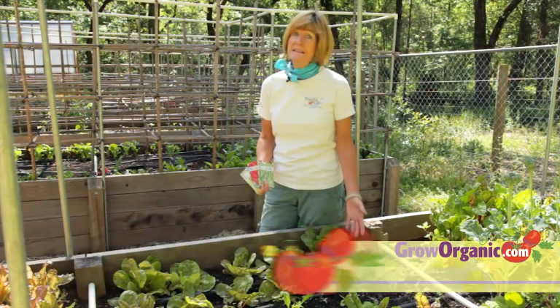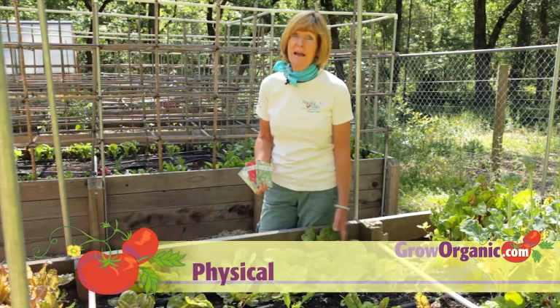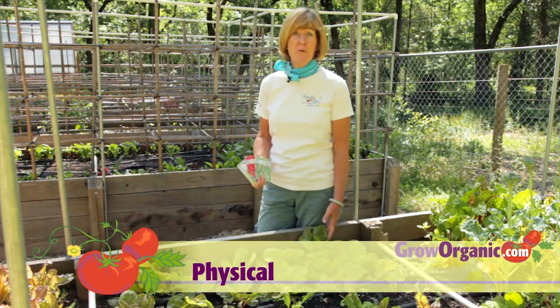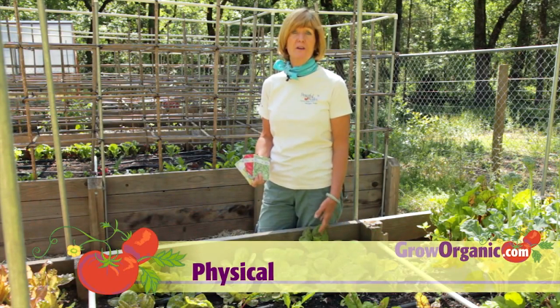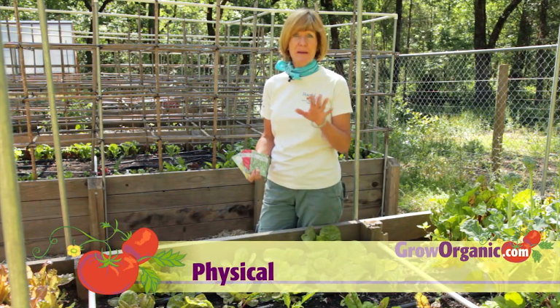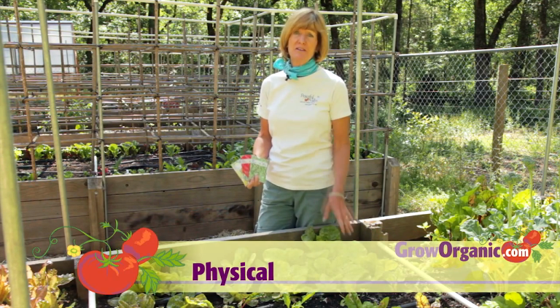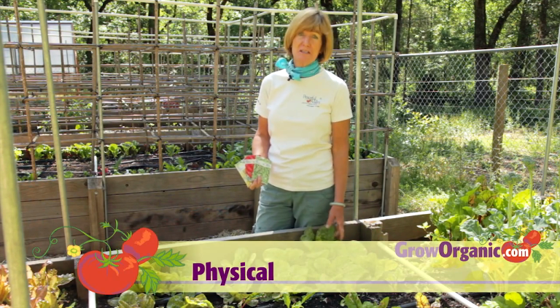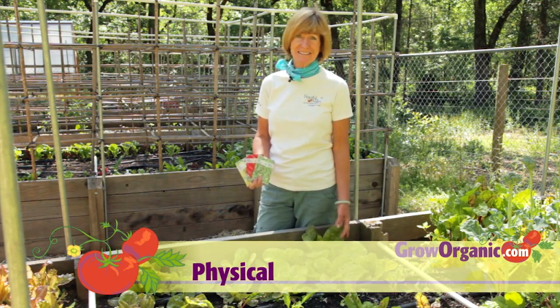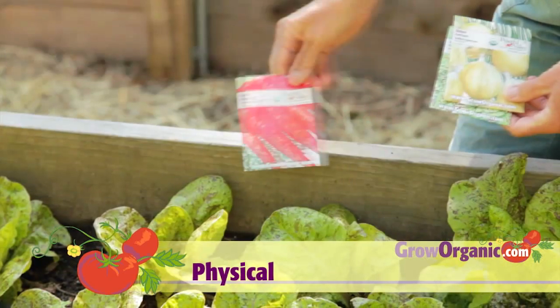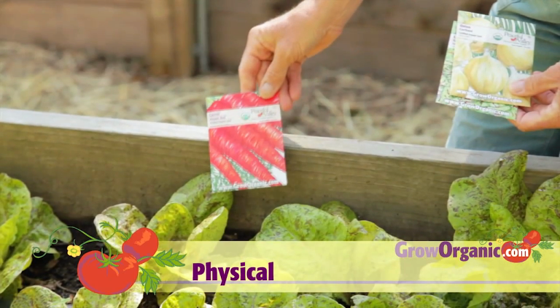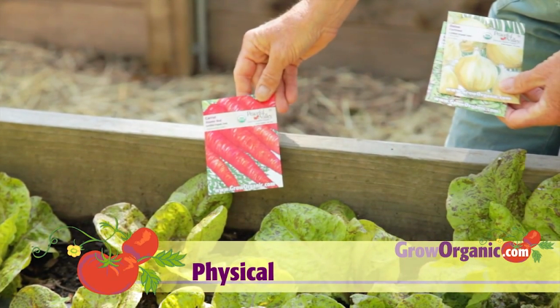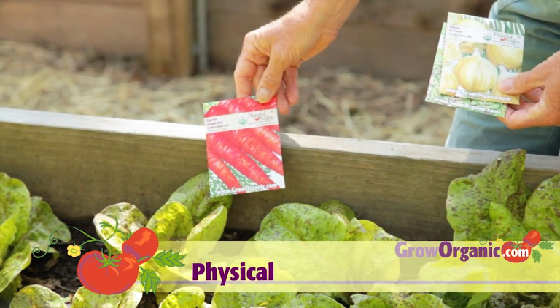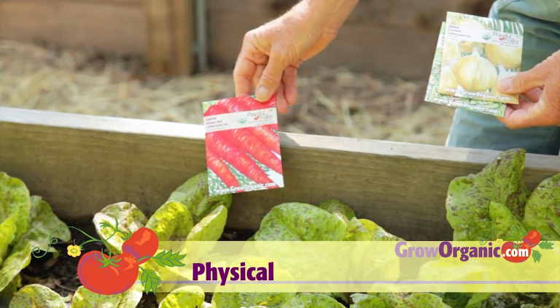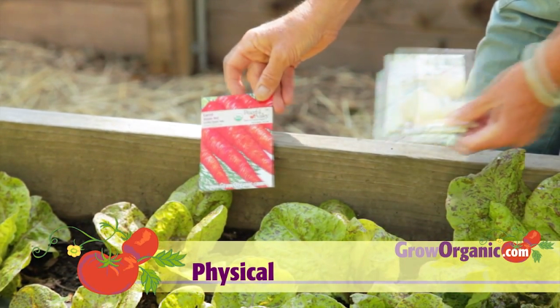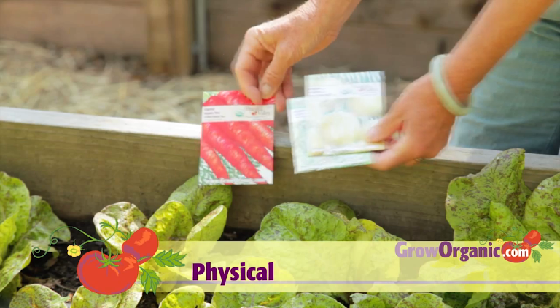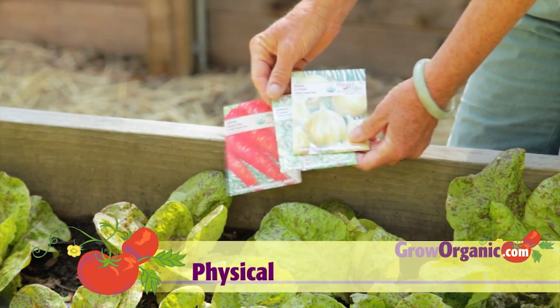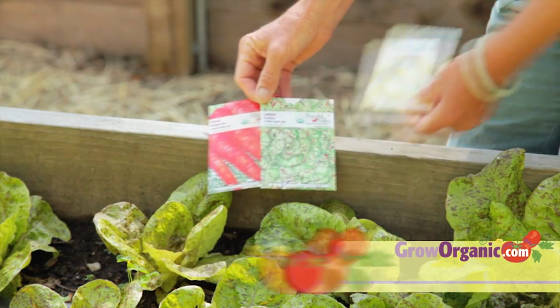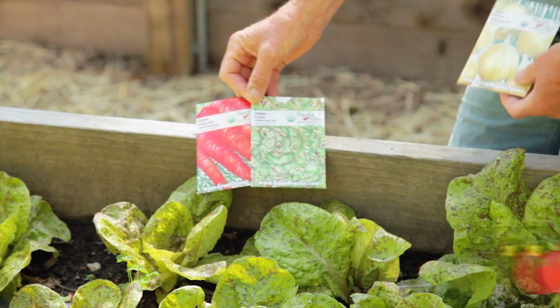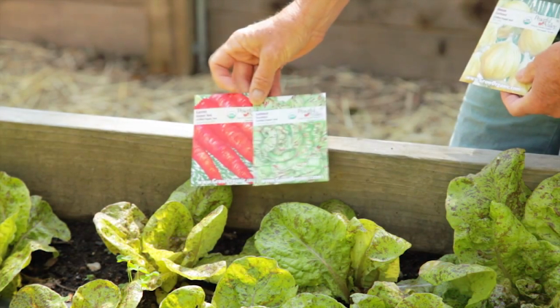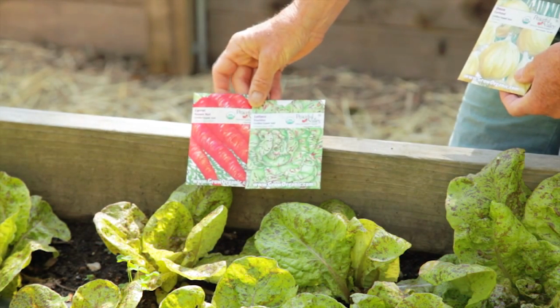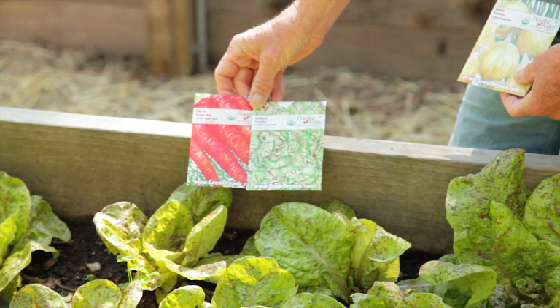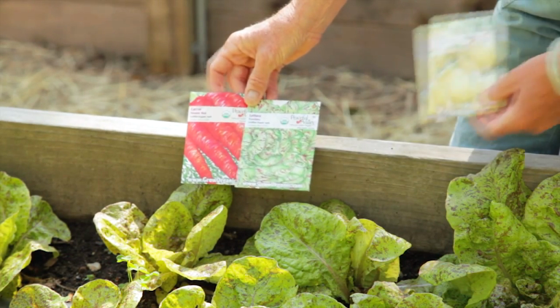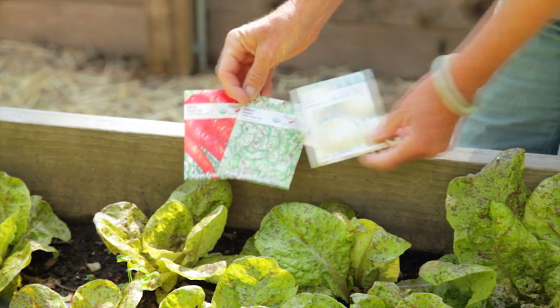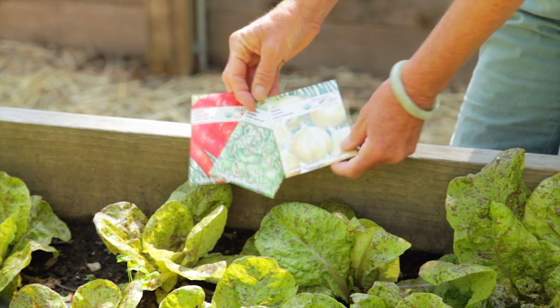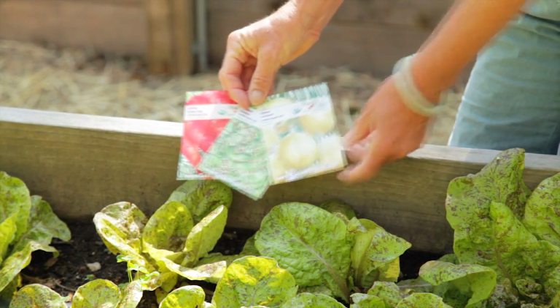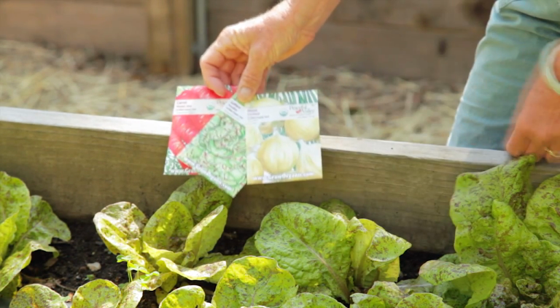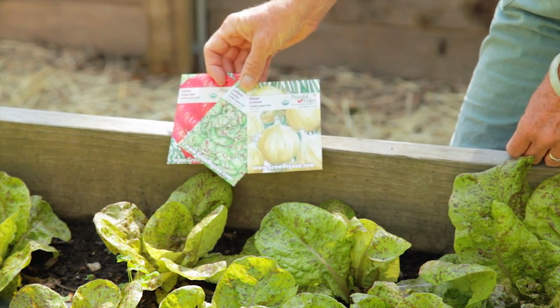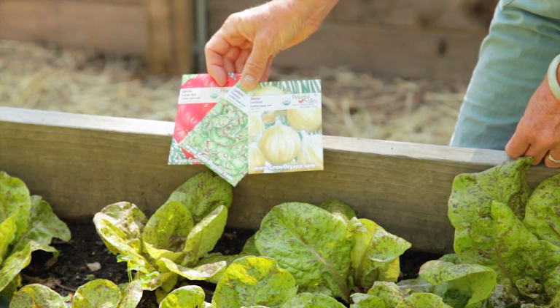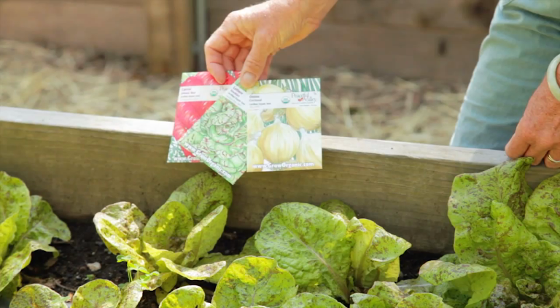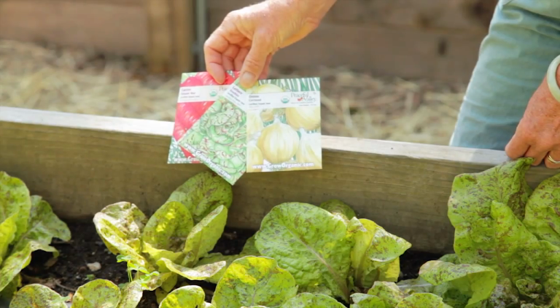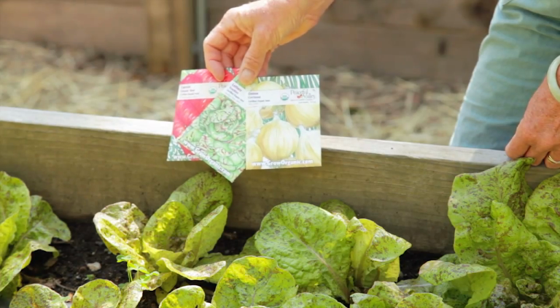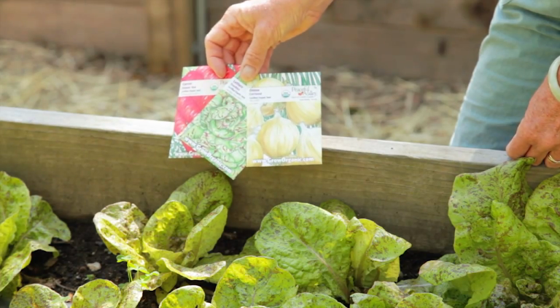Plants can play off of one another just based on their structure. A great example of this is carrots, lettuce and onions. Because the roots and leaves of these plants grow at different levels, they grow very well together instead of competing.